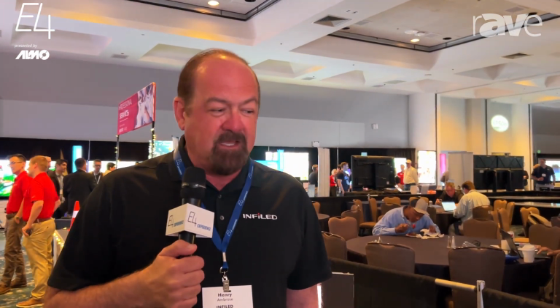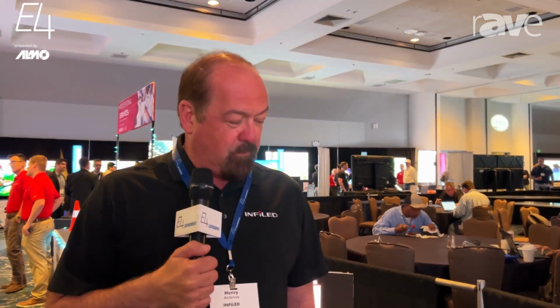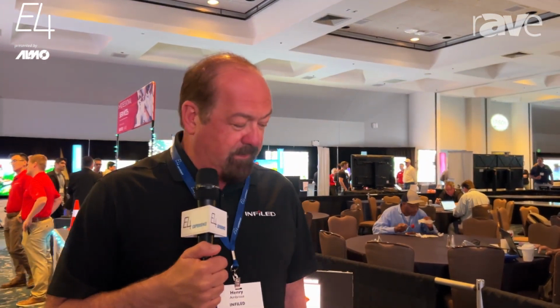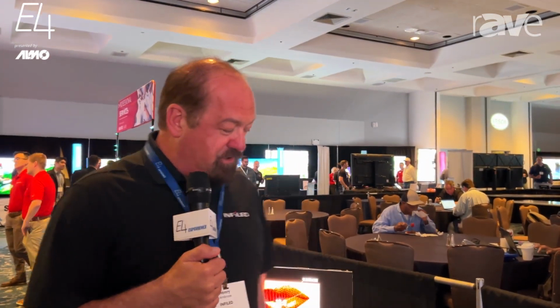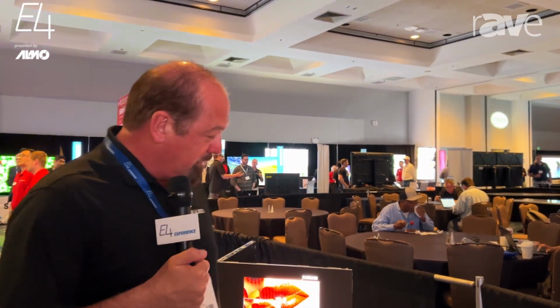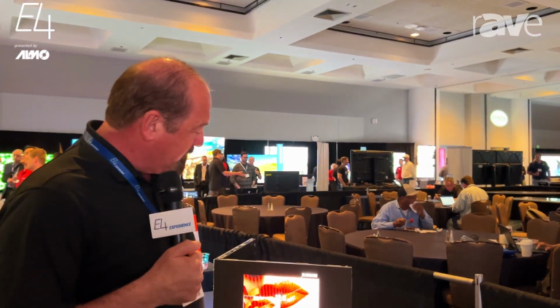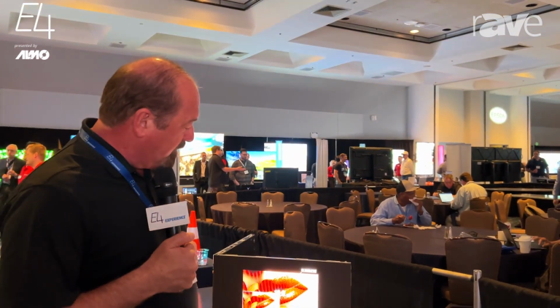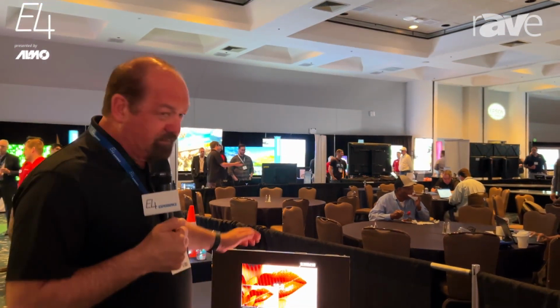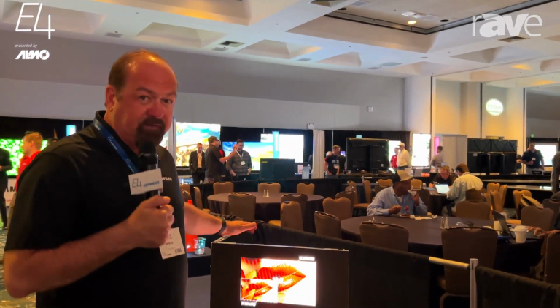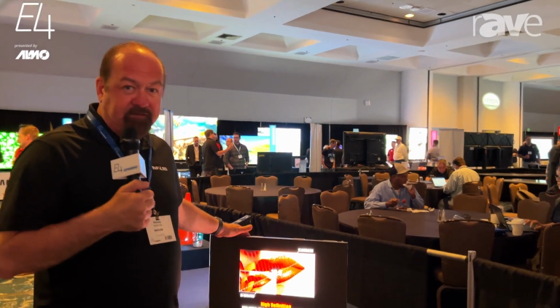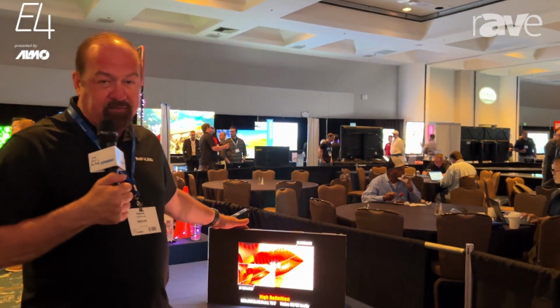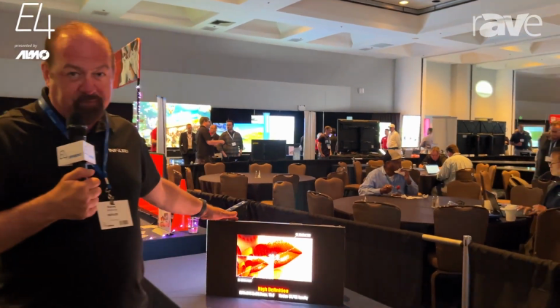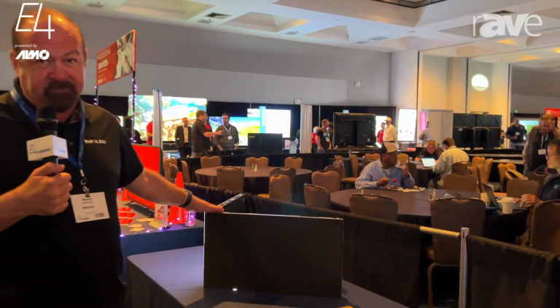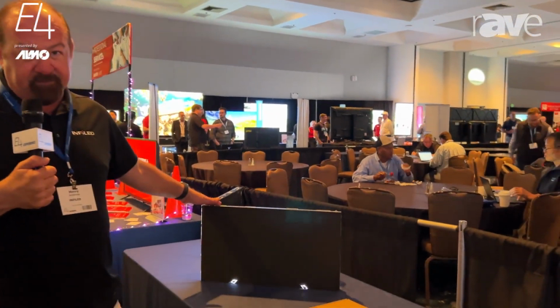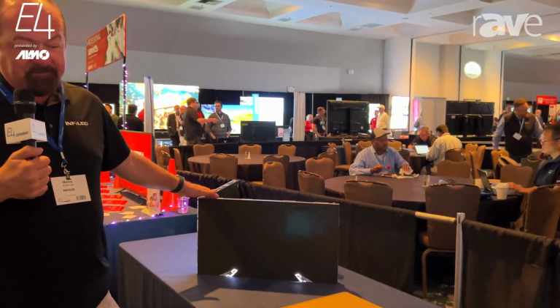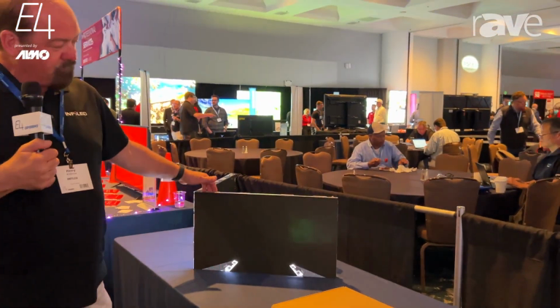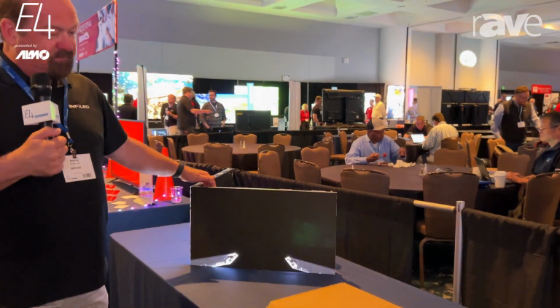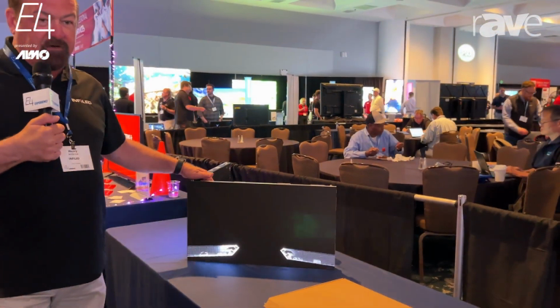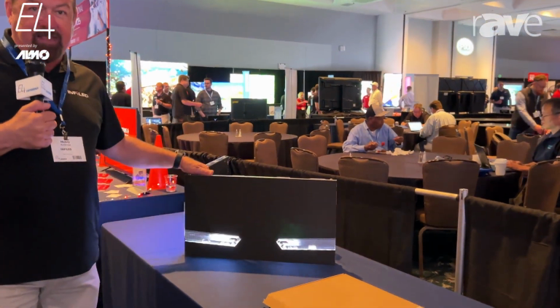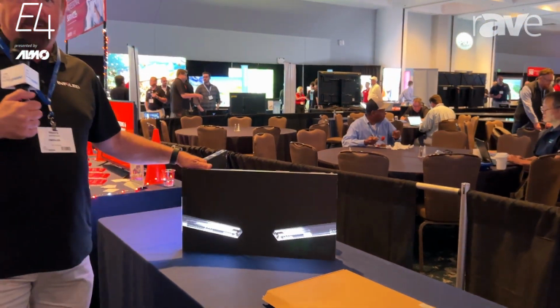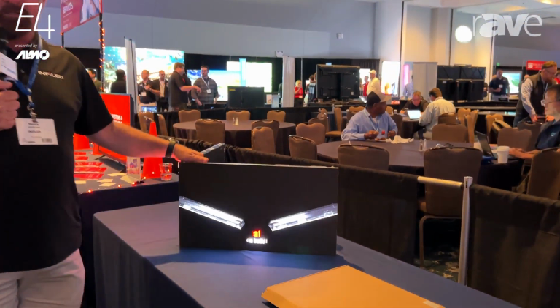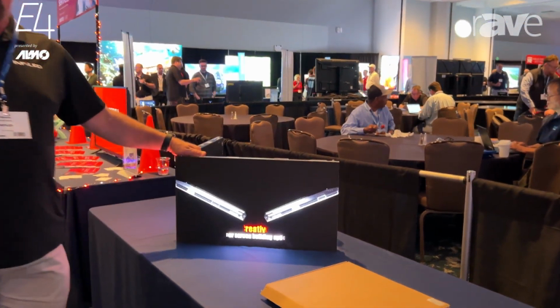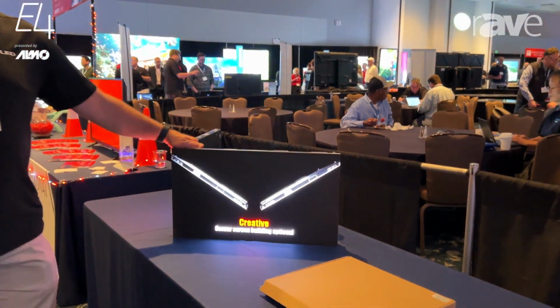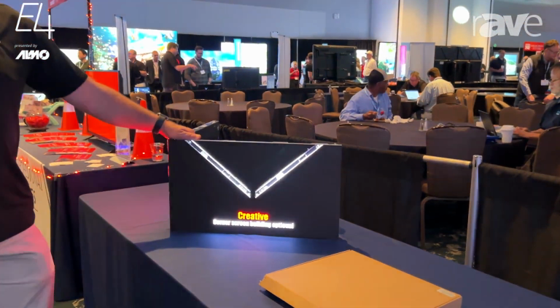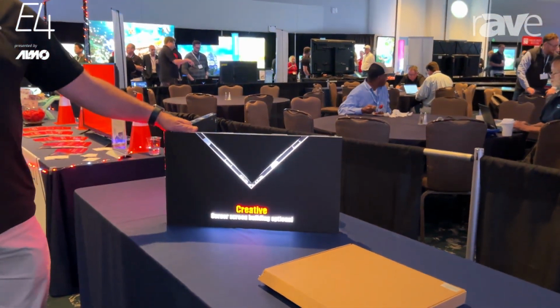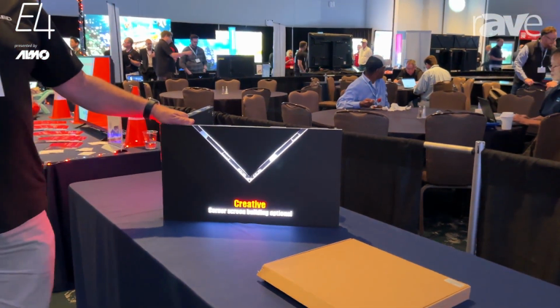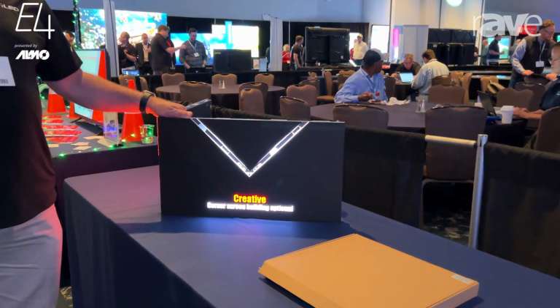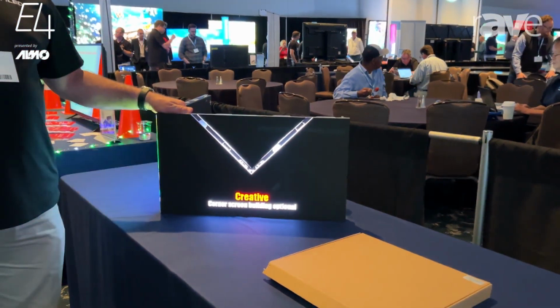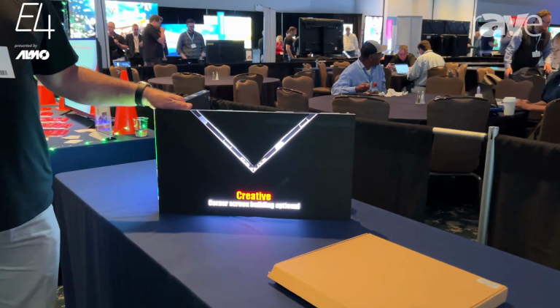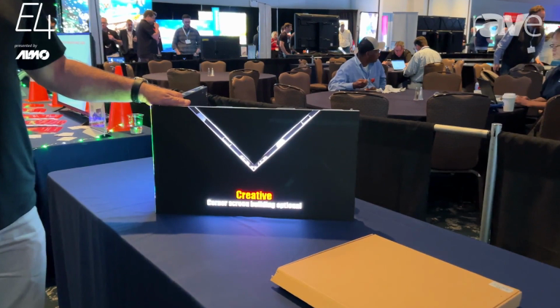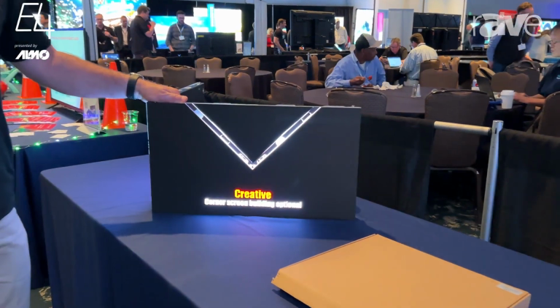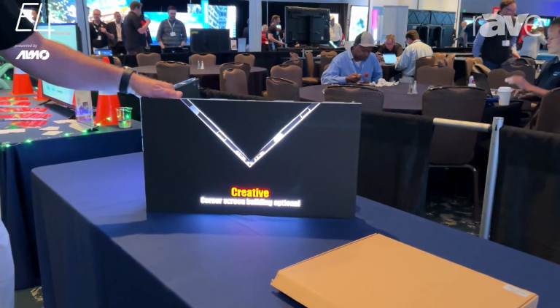We're here showing off our INFiLED WP series. It's our flat panel LCD and projection replacement.